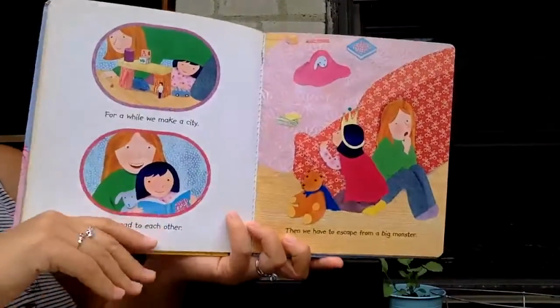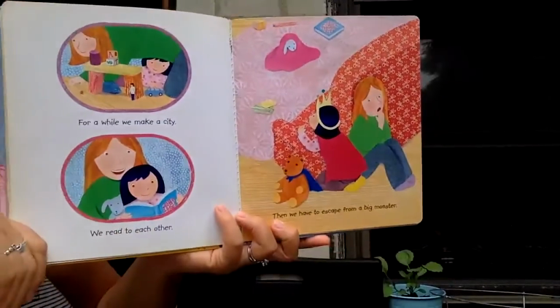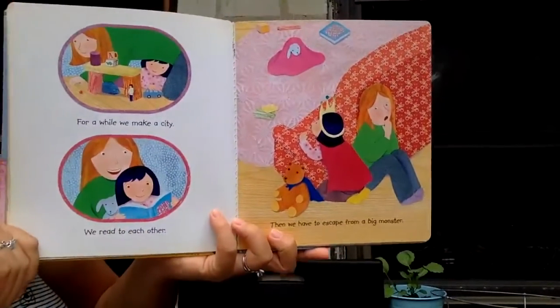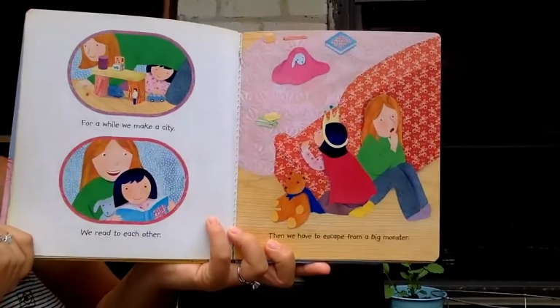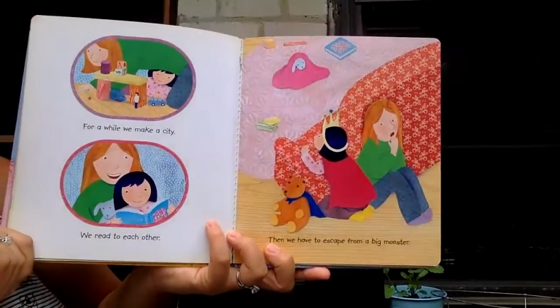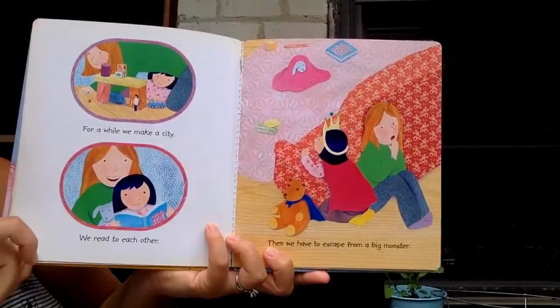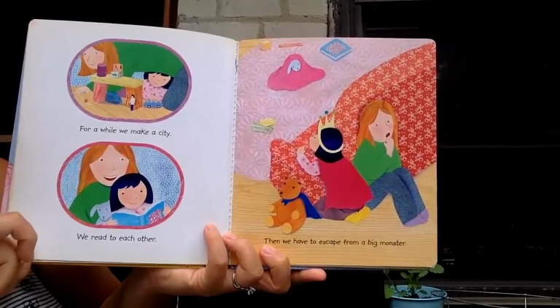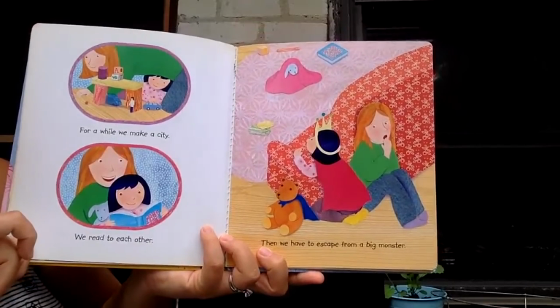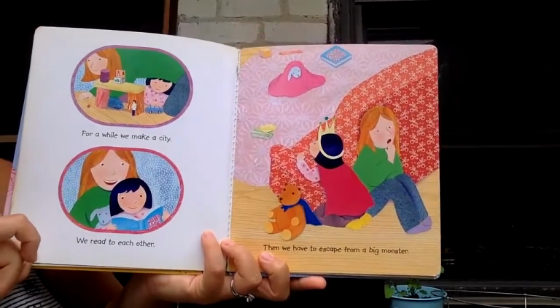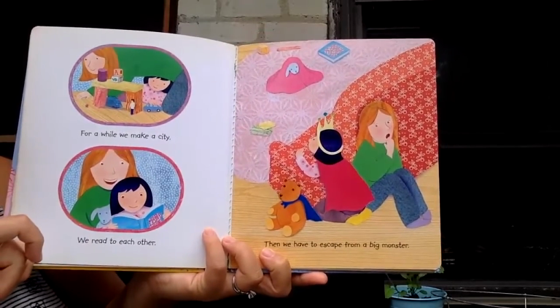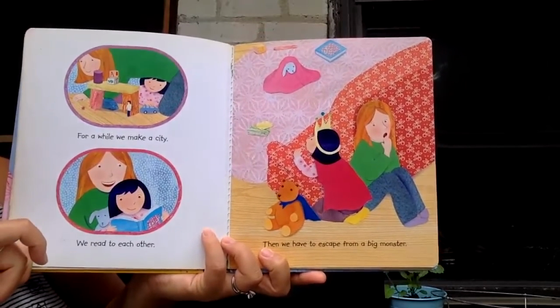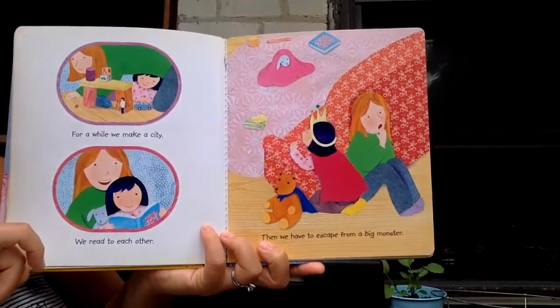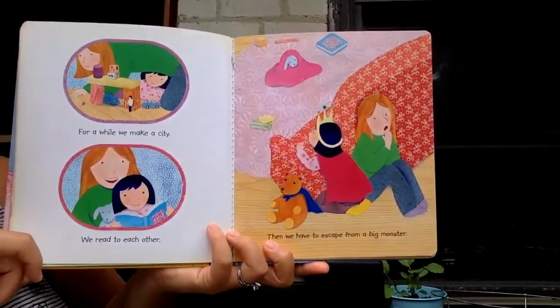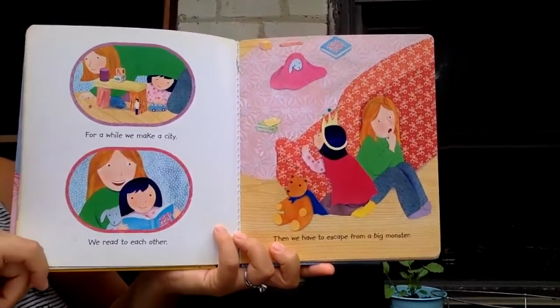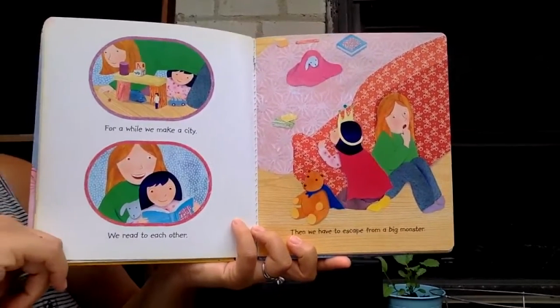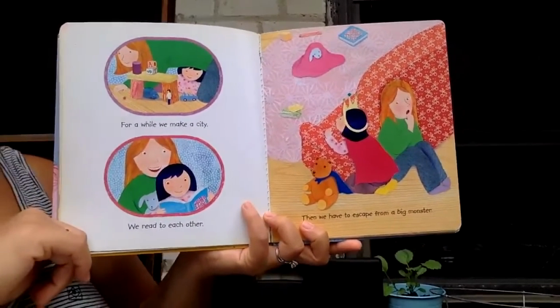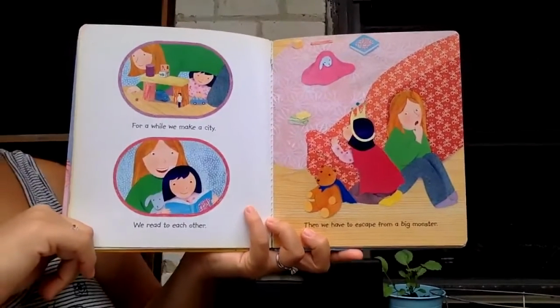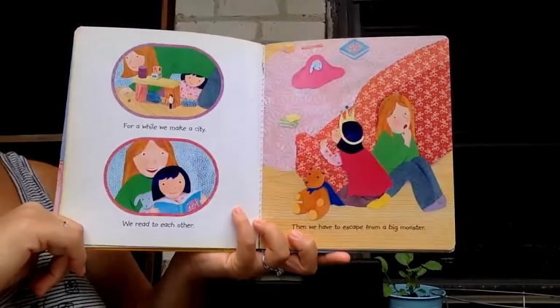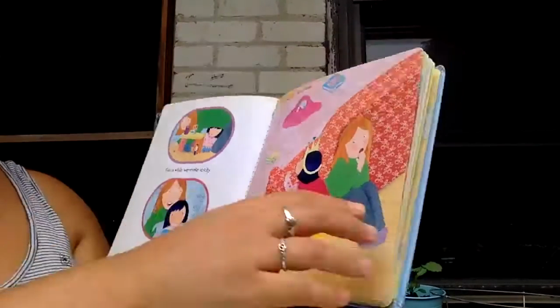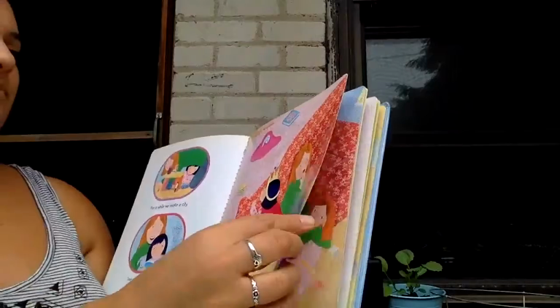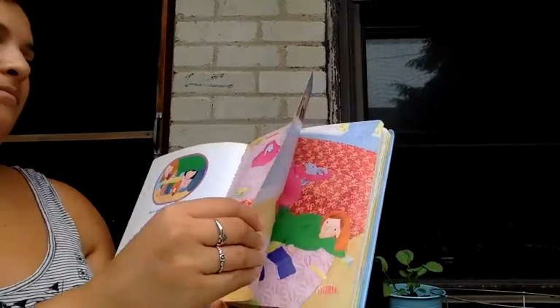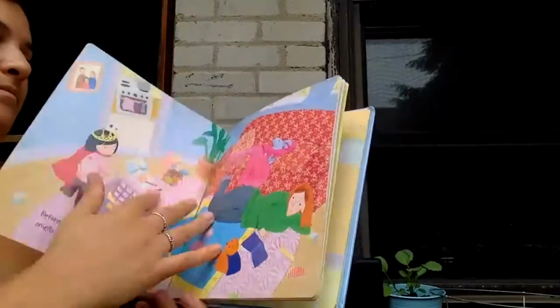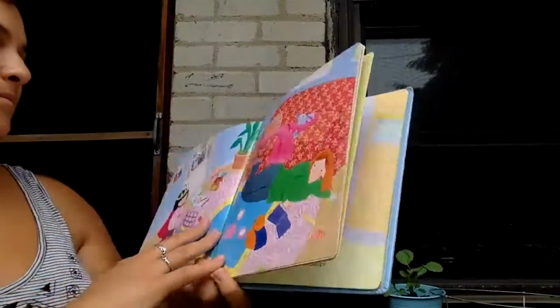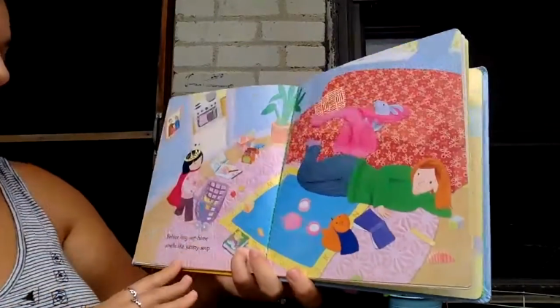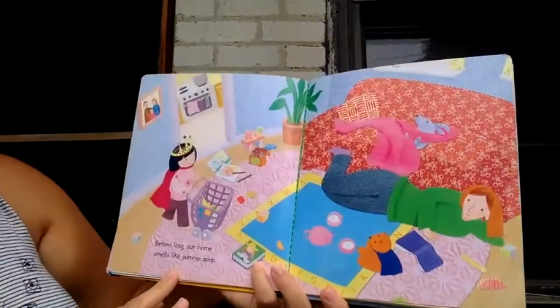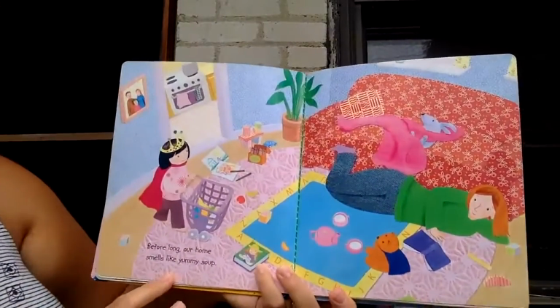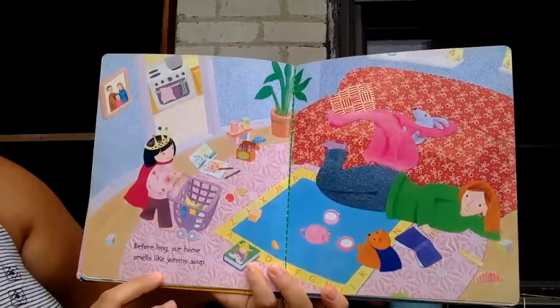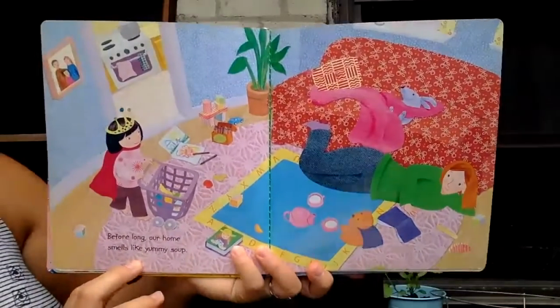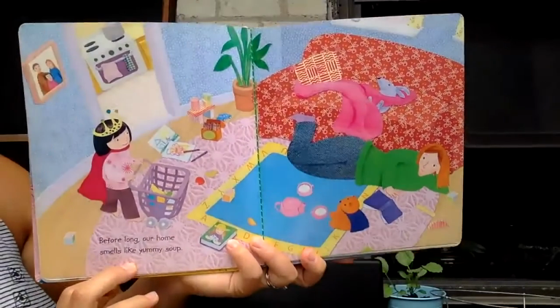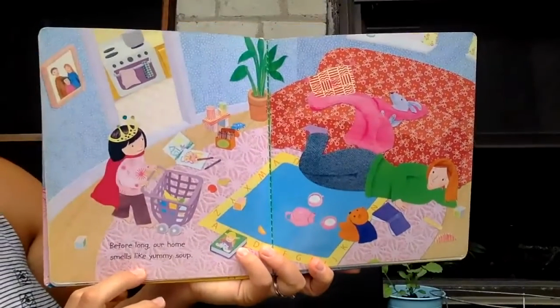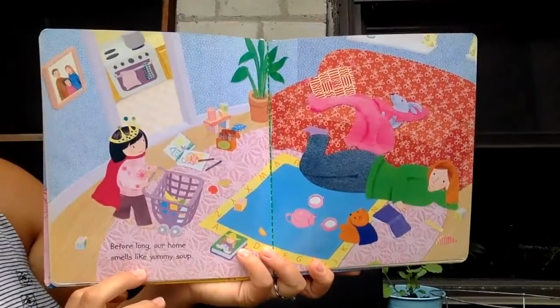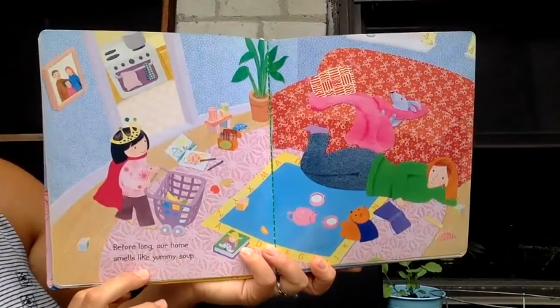For a while we make a city. We read to each other. Then we play pretend. Before long our home smells like yummy soup.